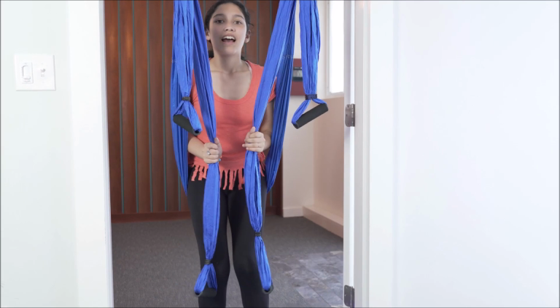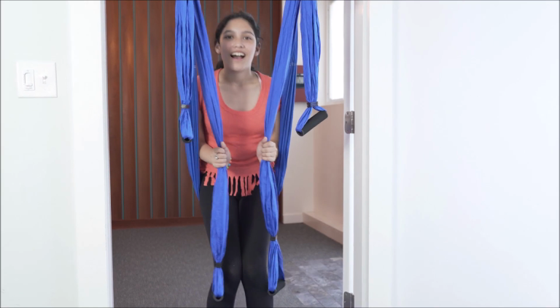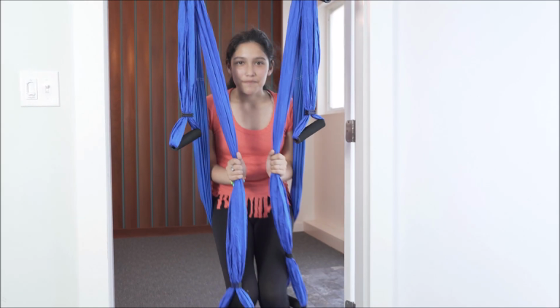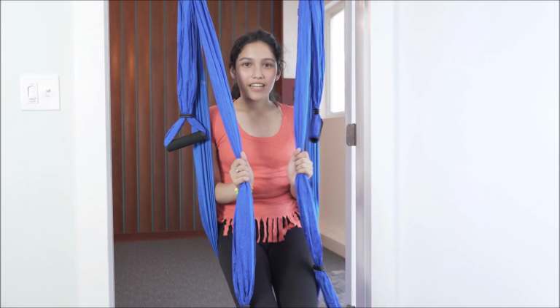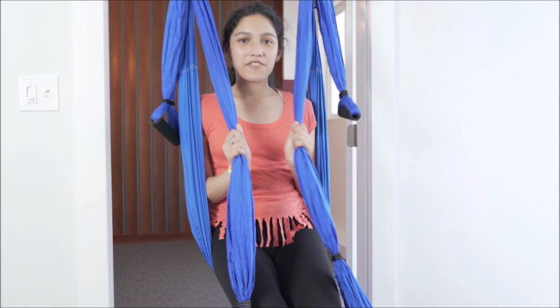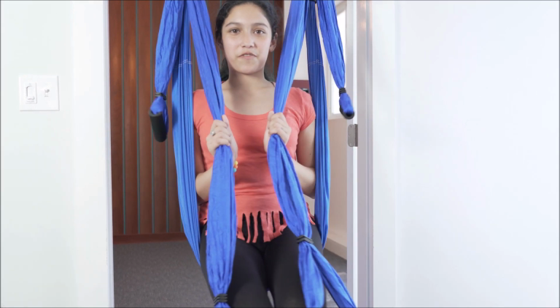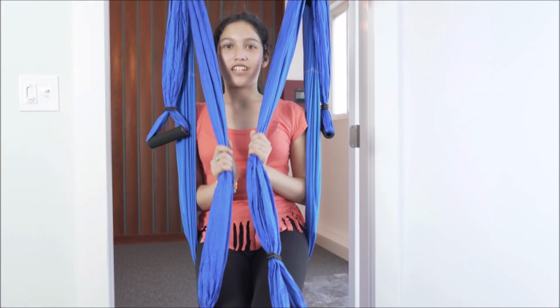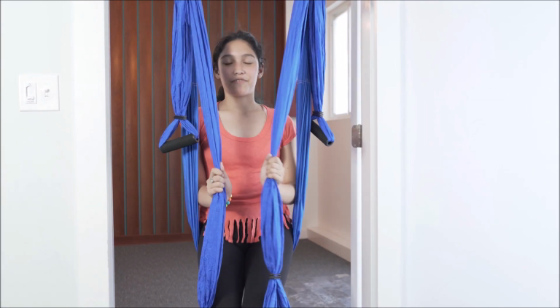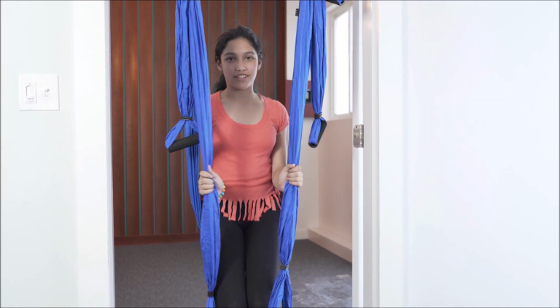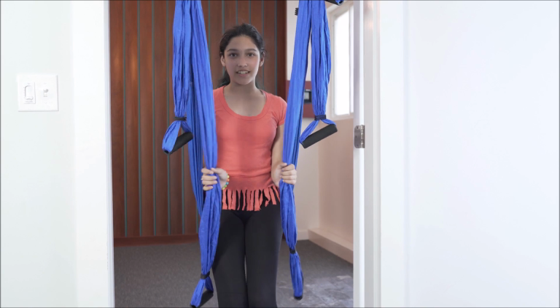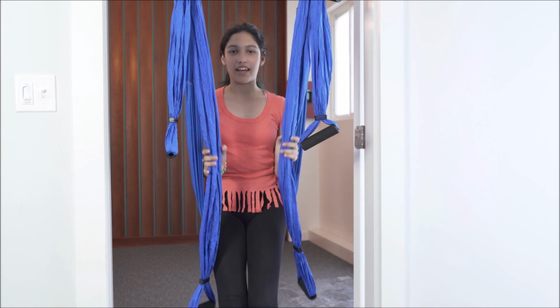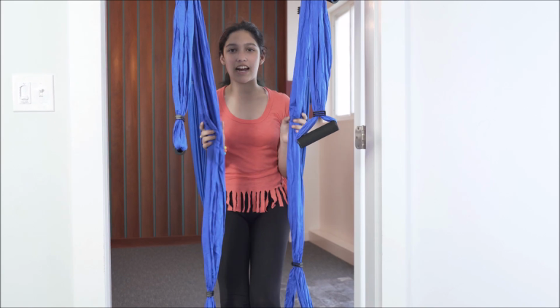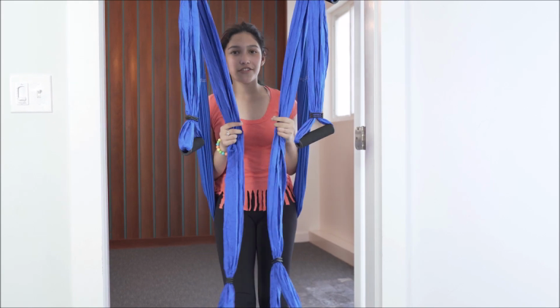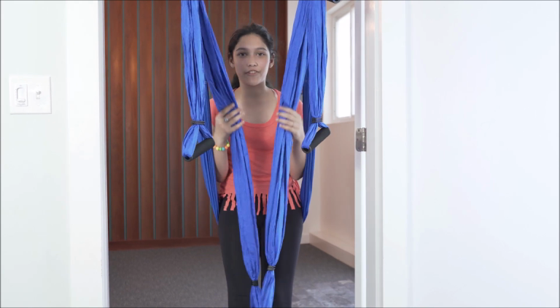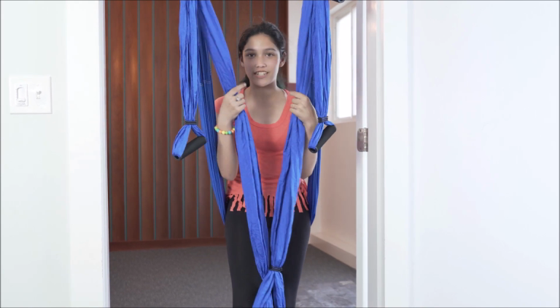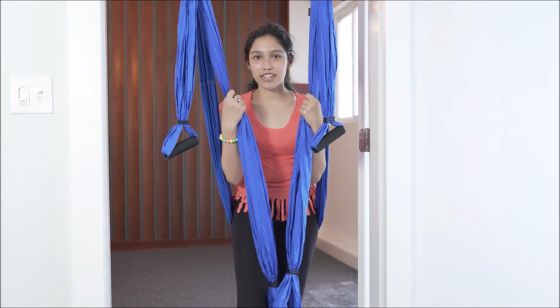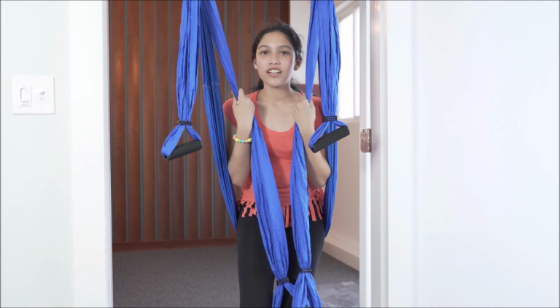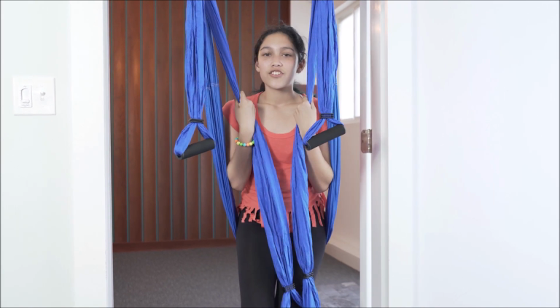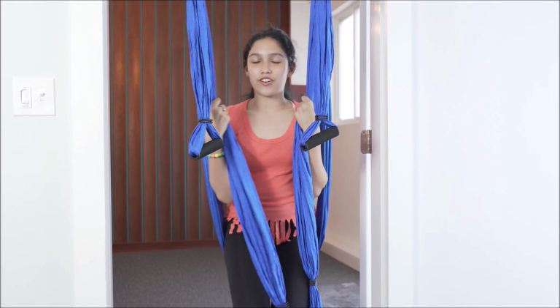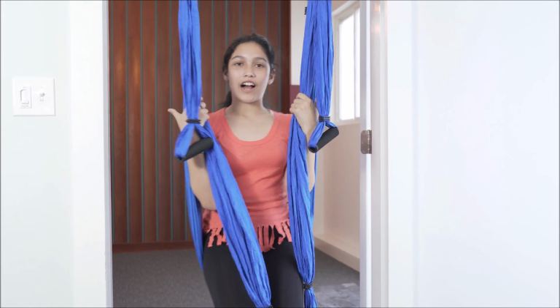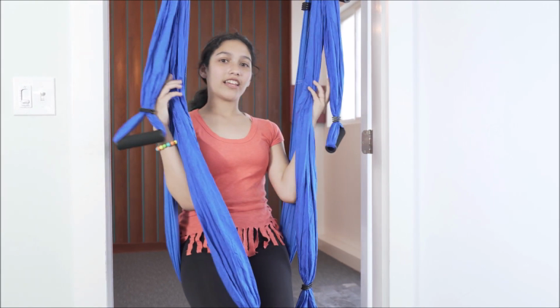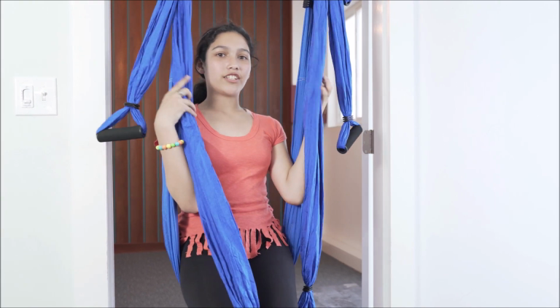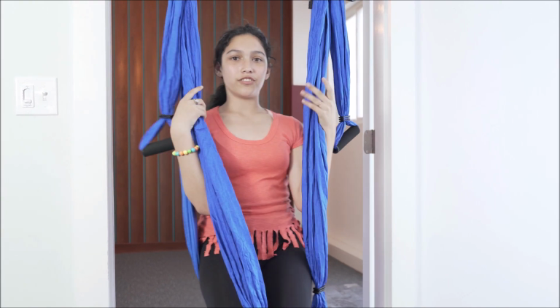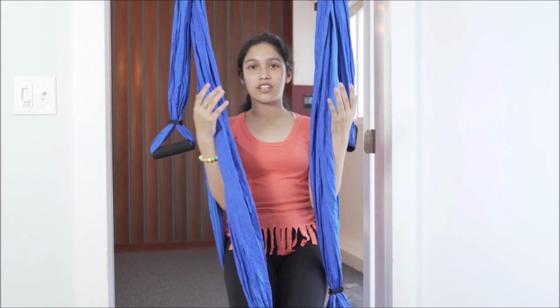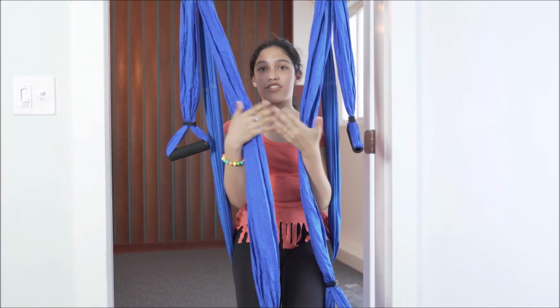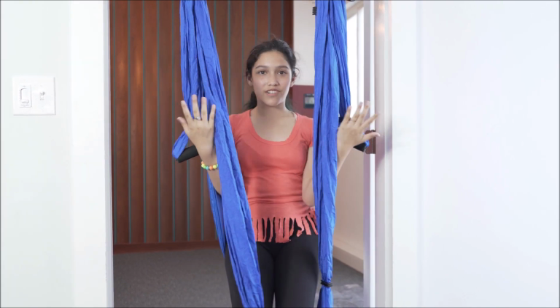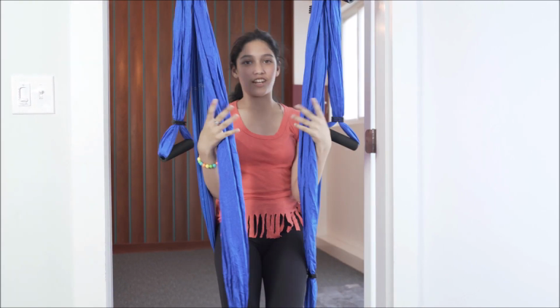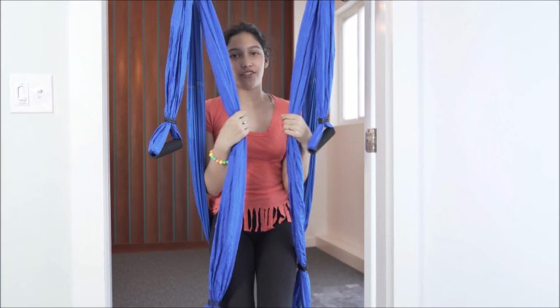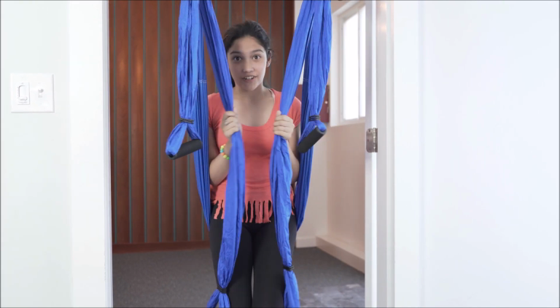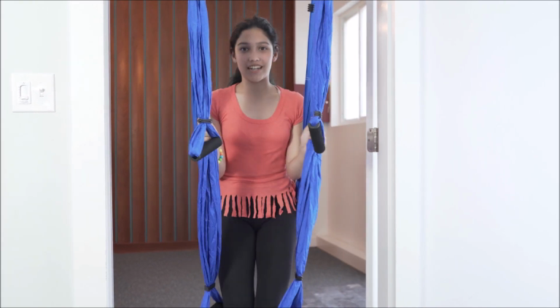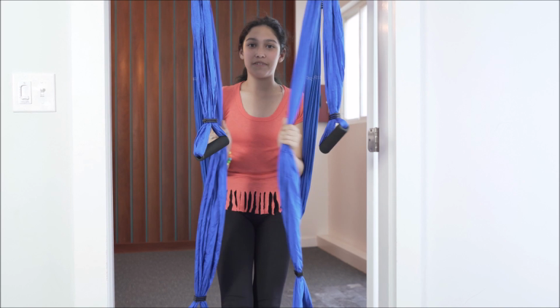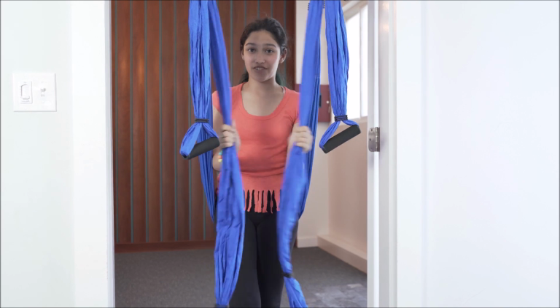Hi, my name is Fifi and I'm 13. I do yoga and dance, so I like to use gym run aerial yoga to help me stretch.